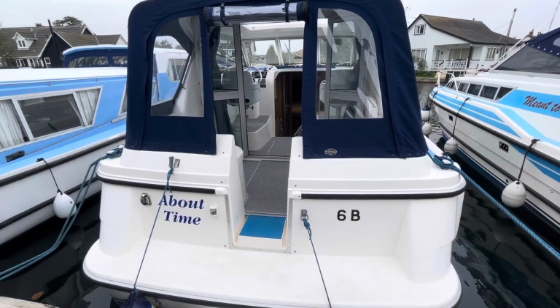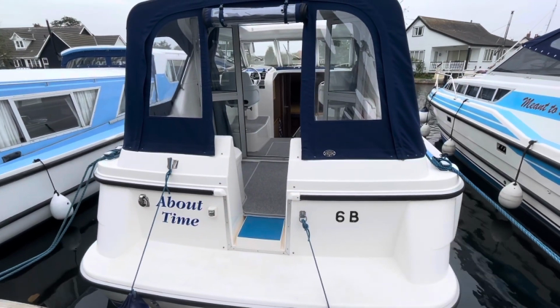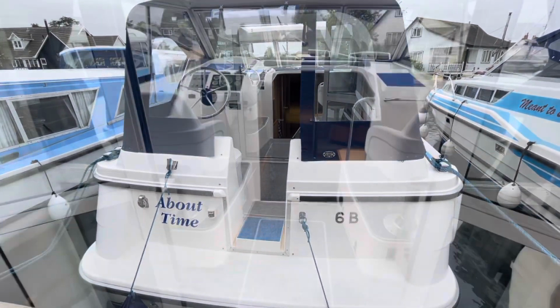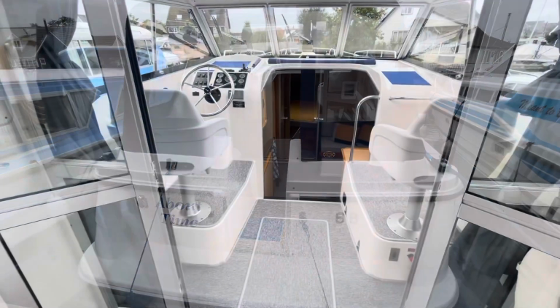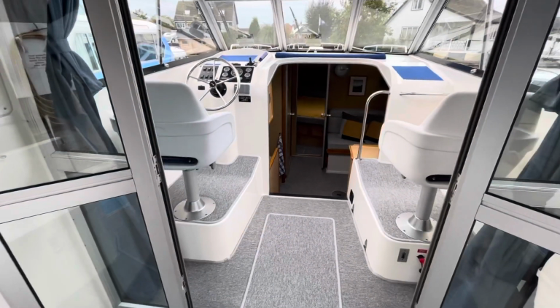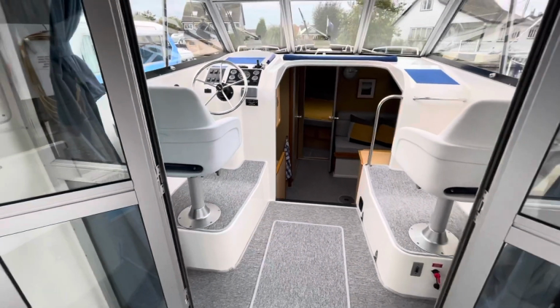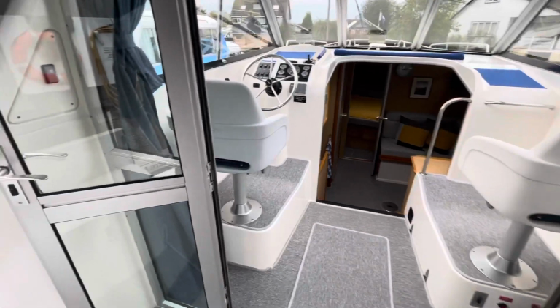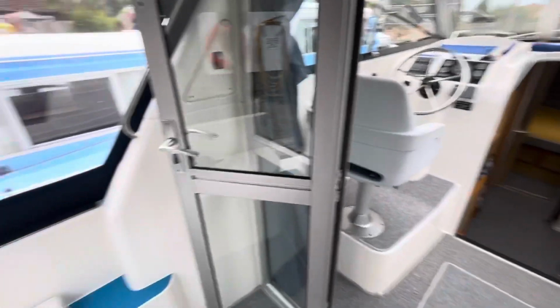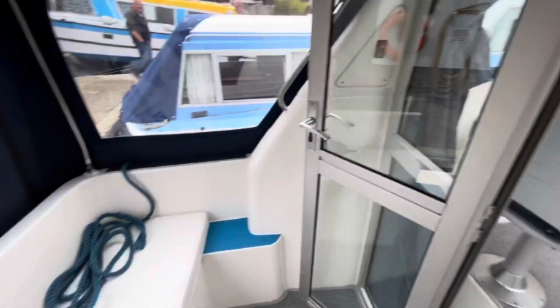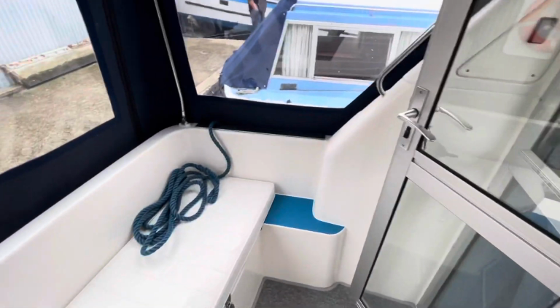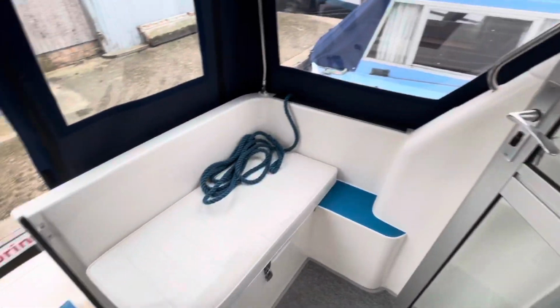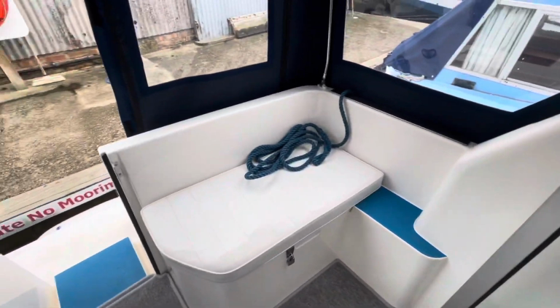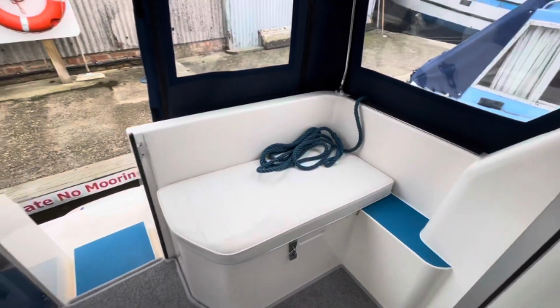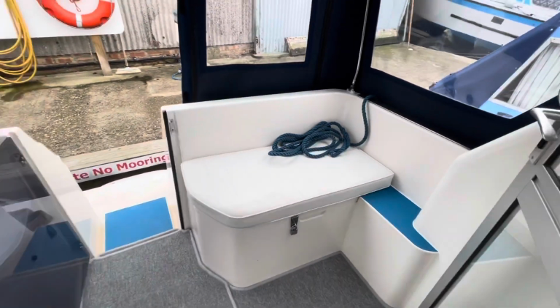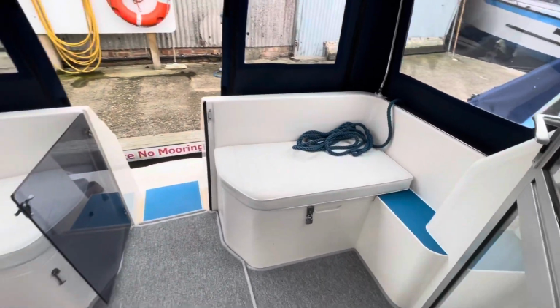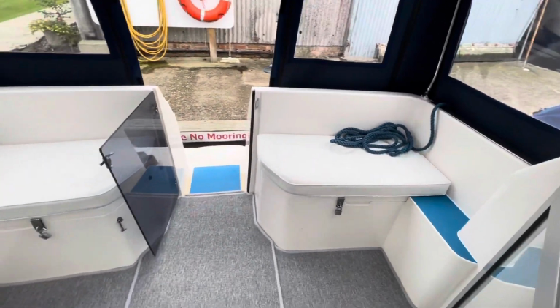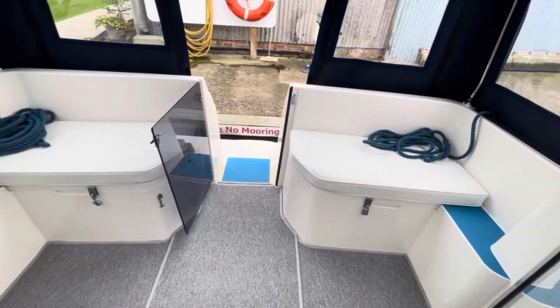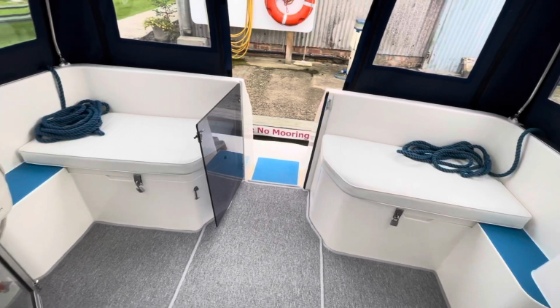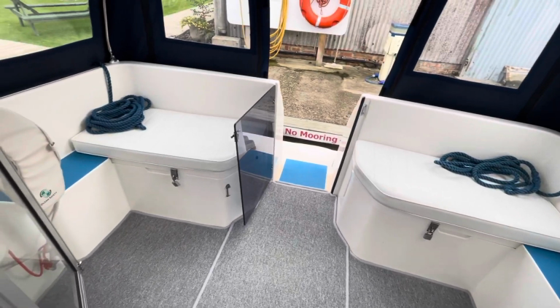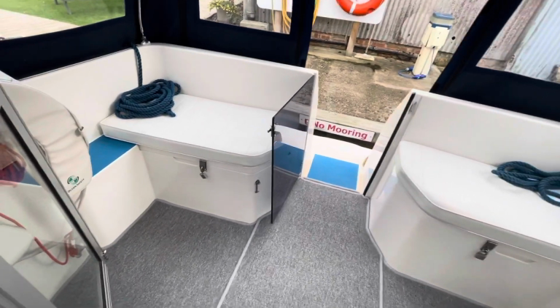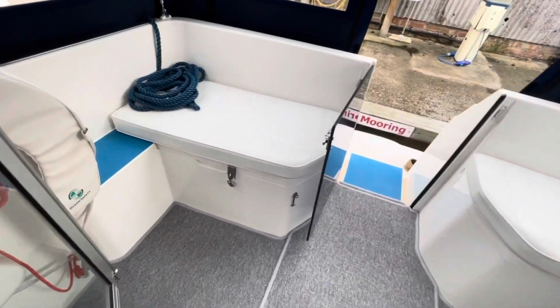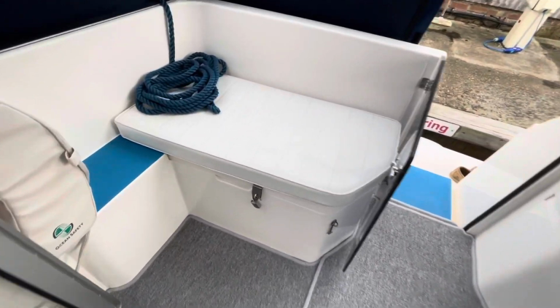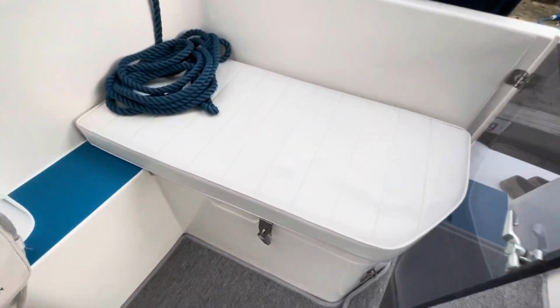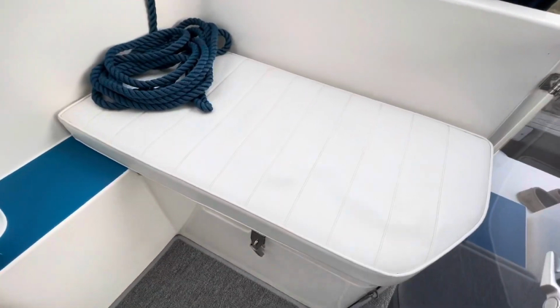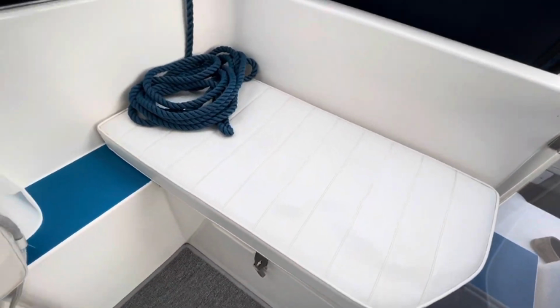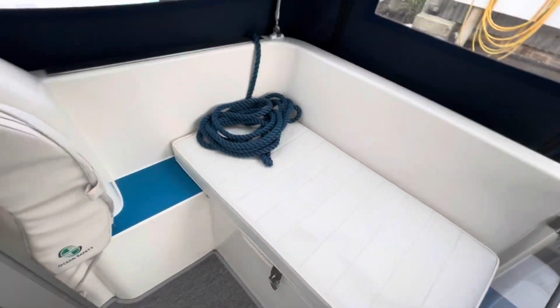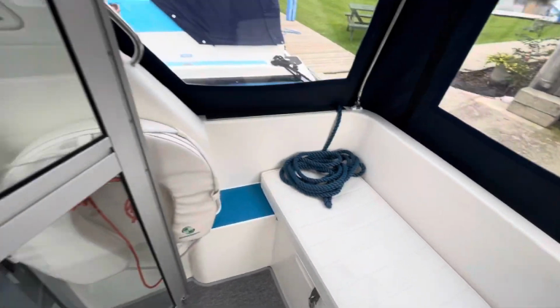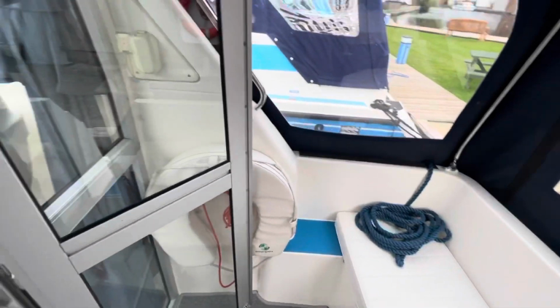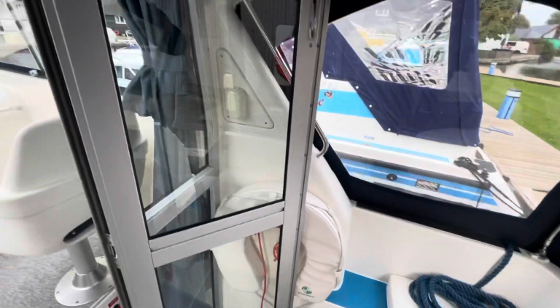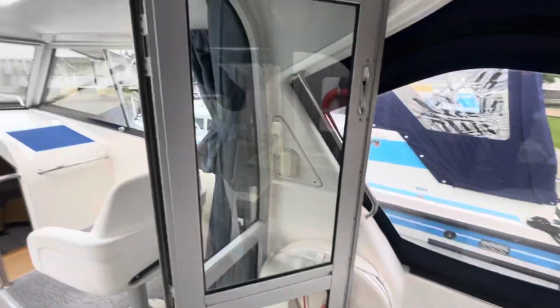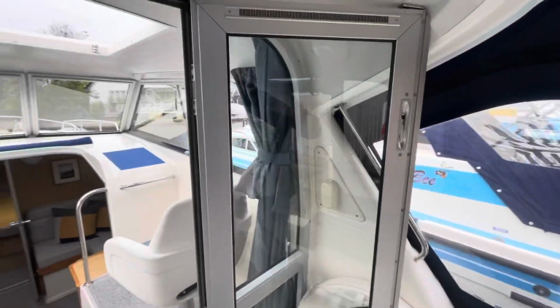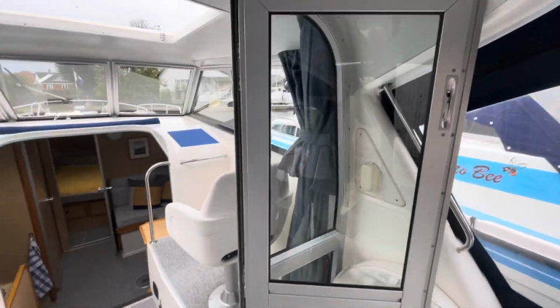So this is the cockpit of the Broom 29. Carpets and upholstery is in very nice condition. All of this boat is in very nice condition.